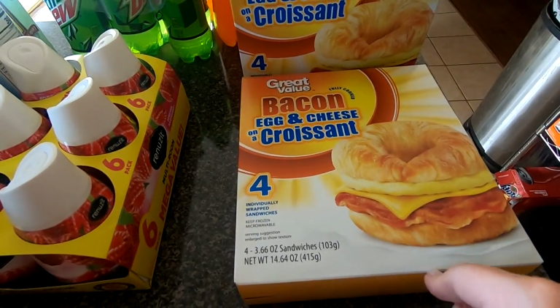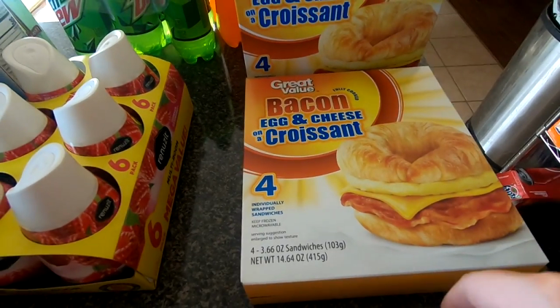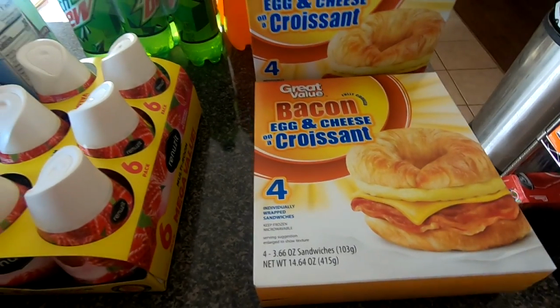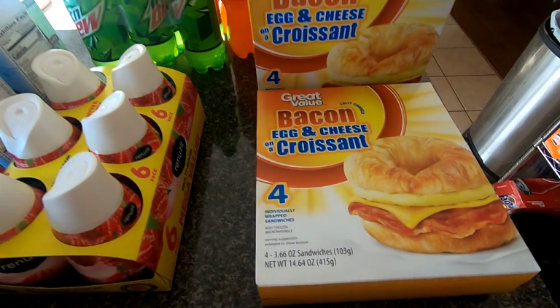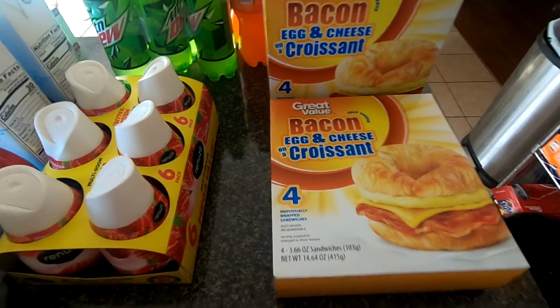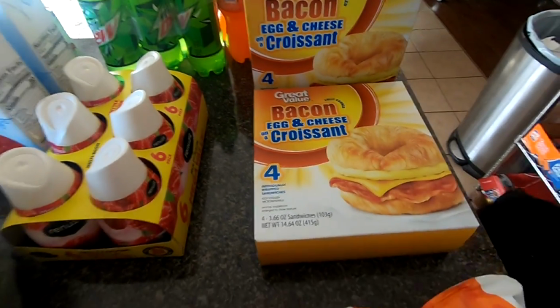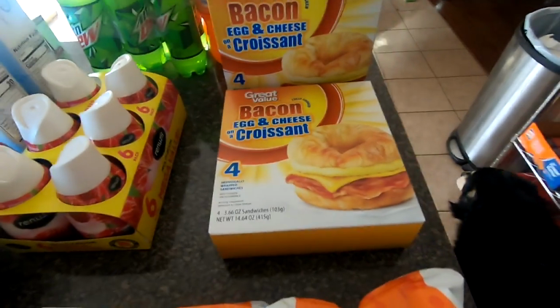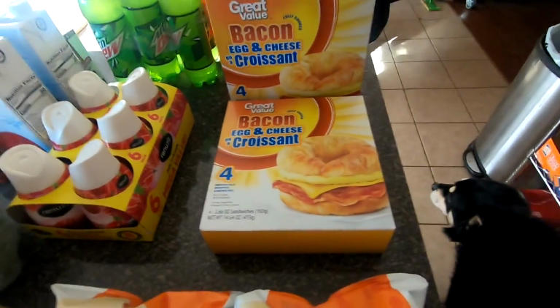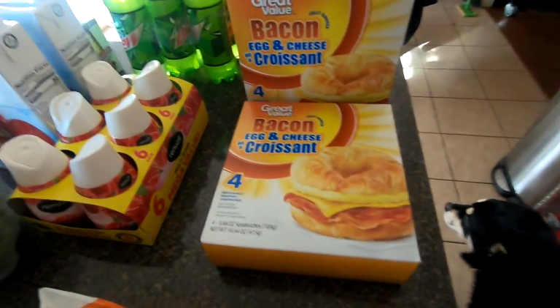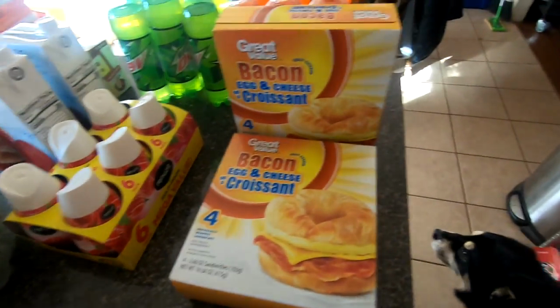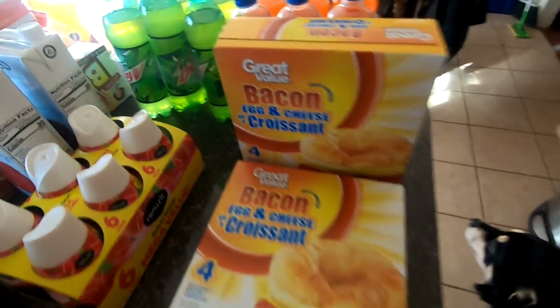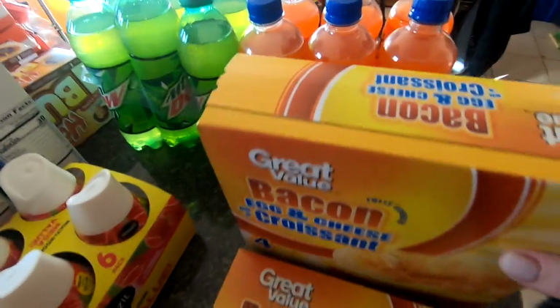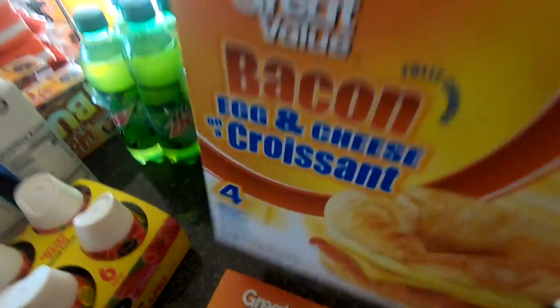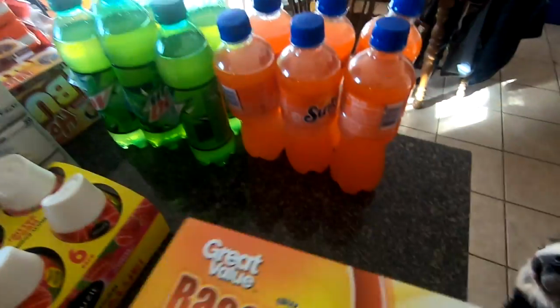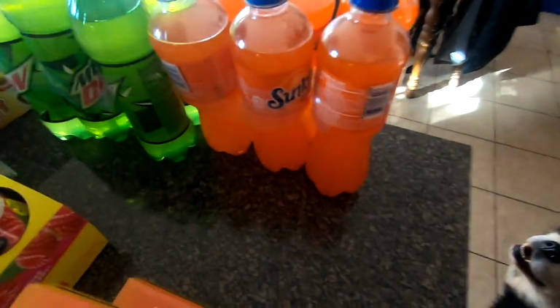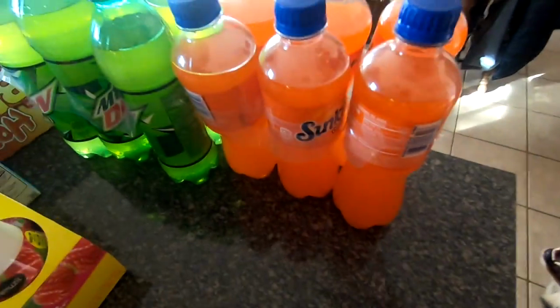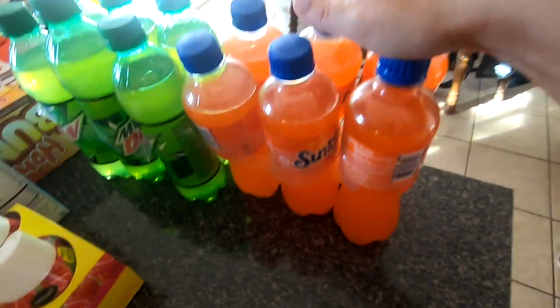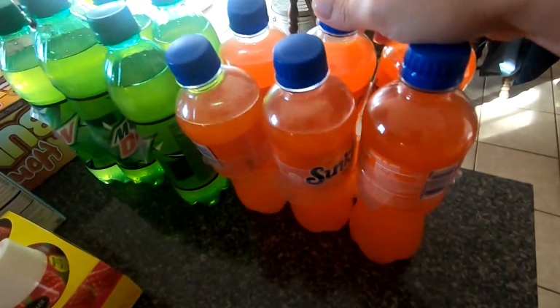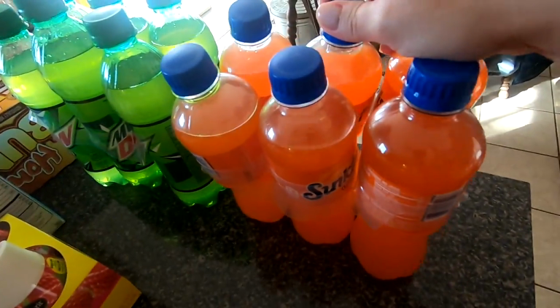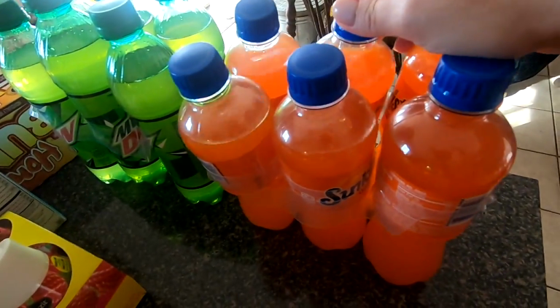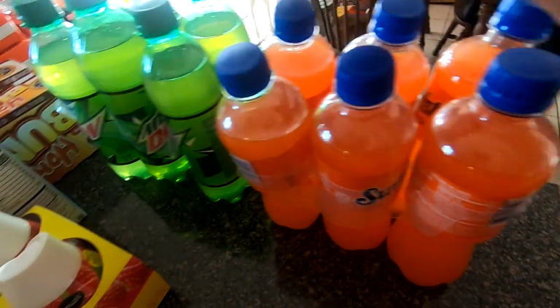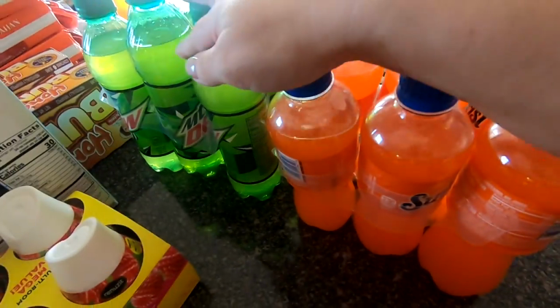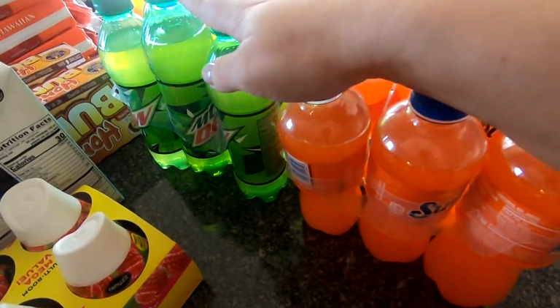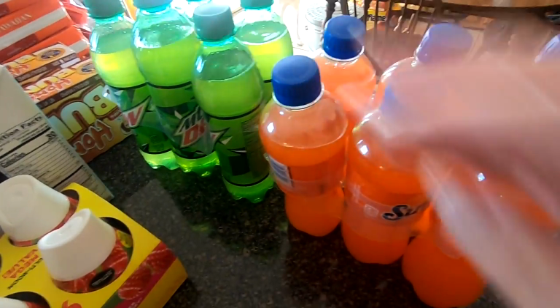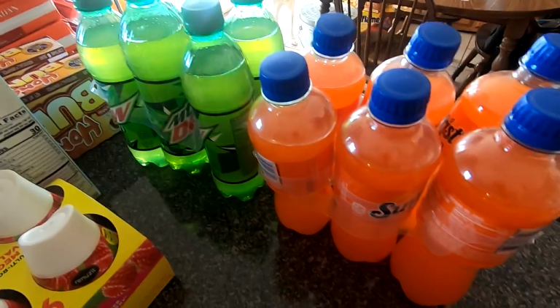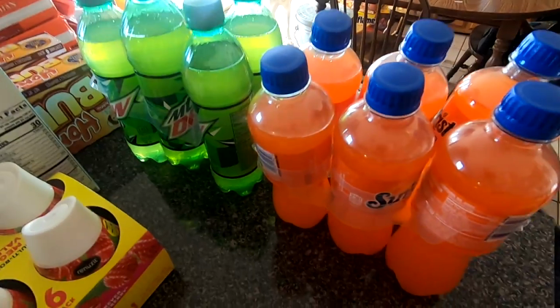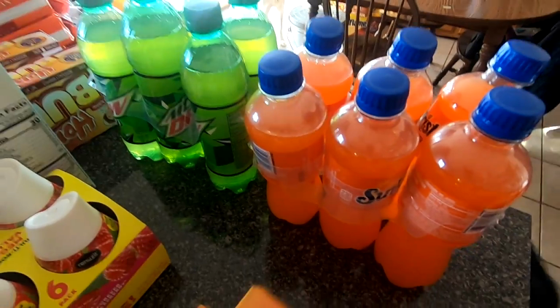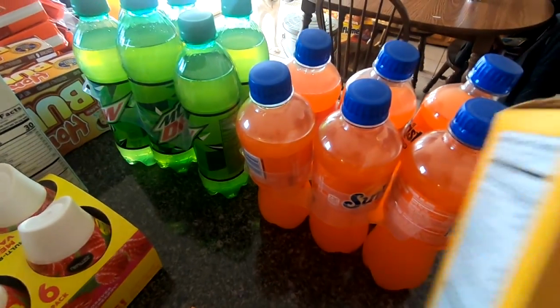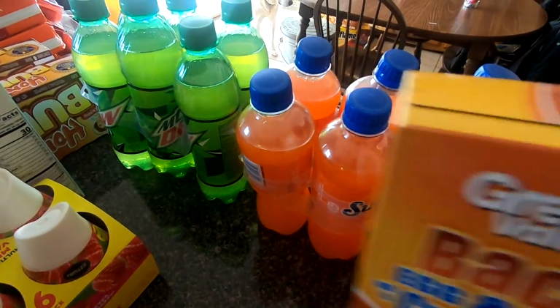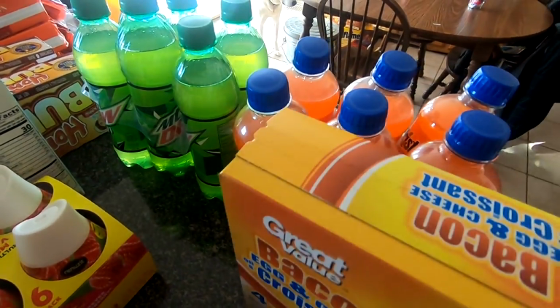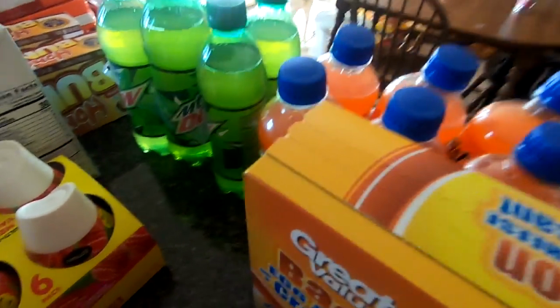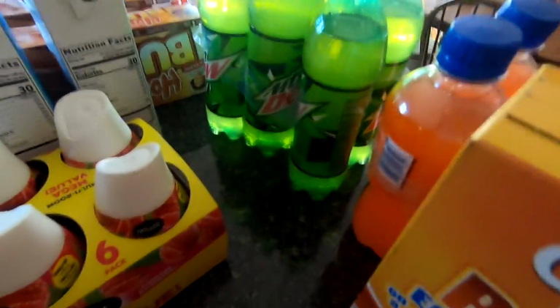Then we have Sunkist and Mondeau — hopefully this will be some of the last that I buy of that.